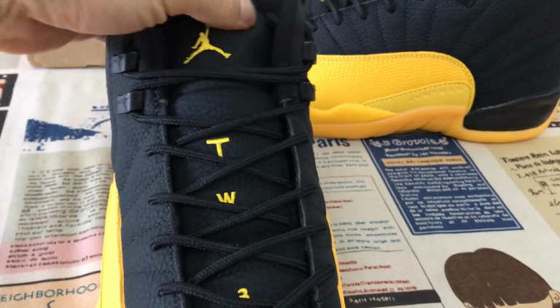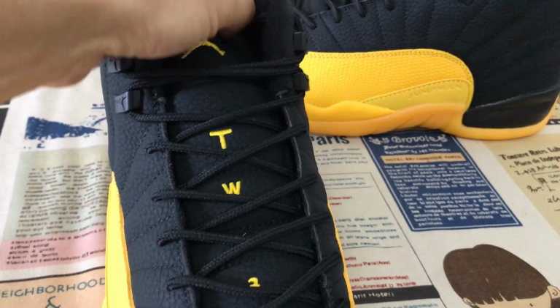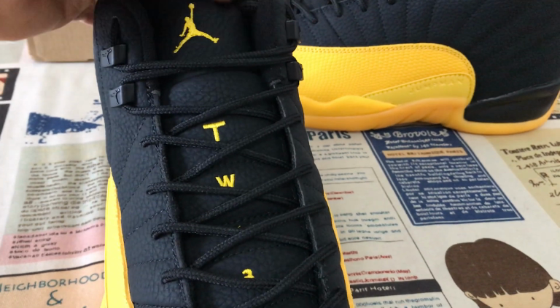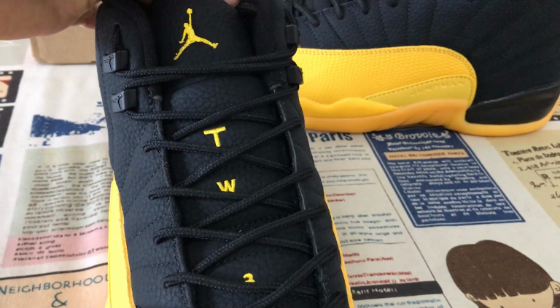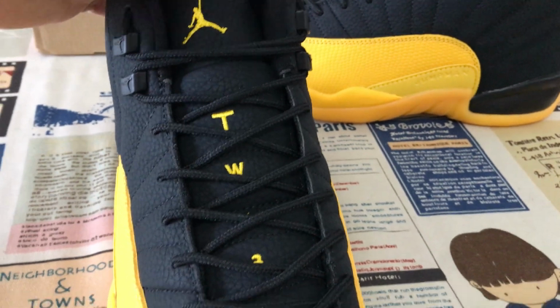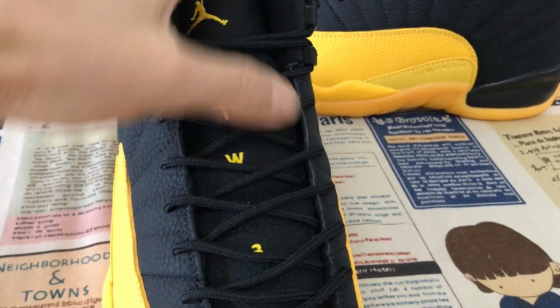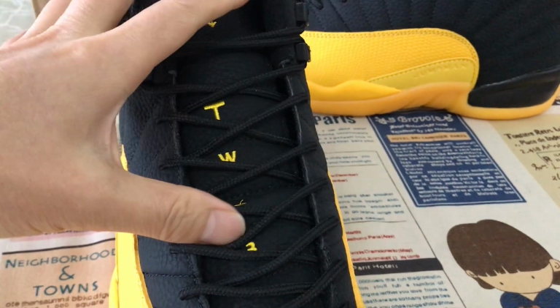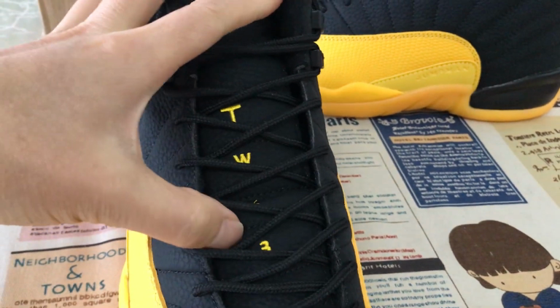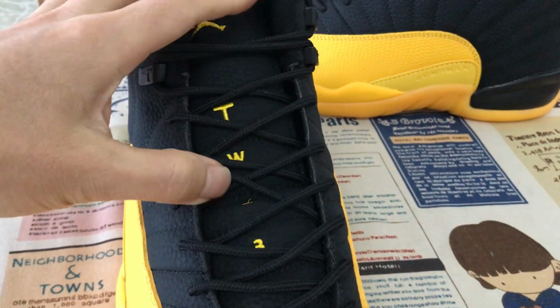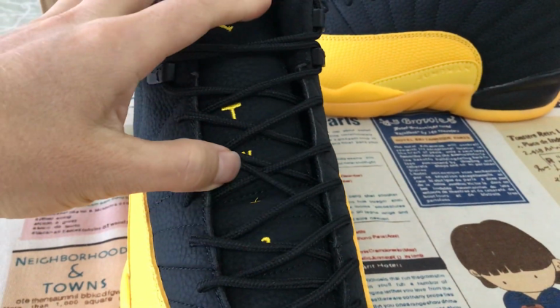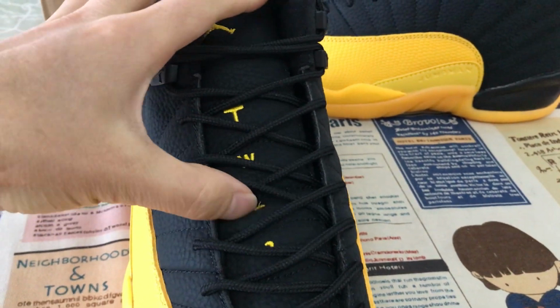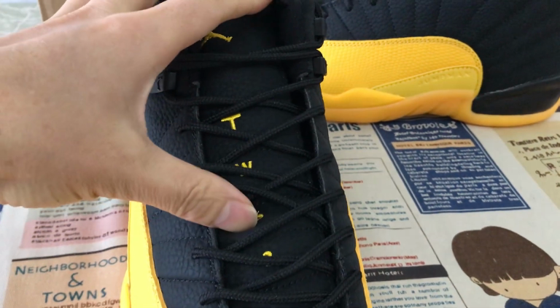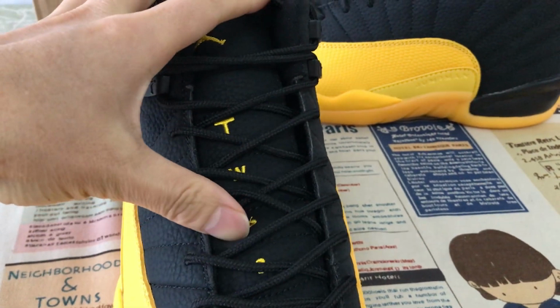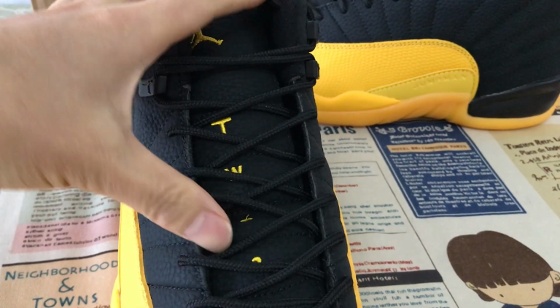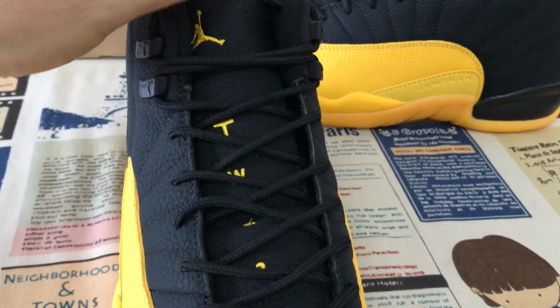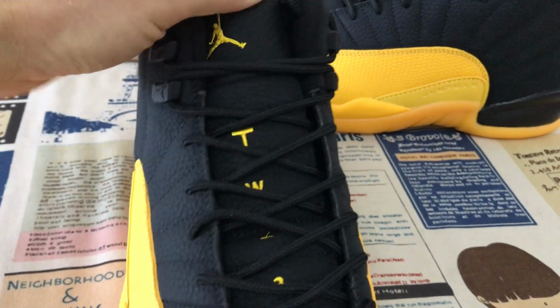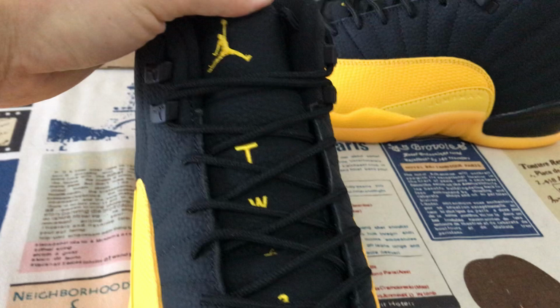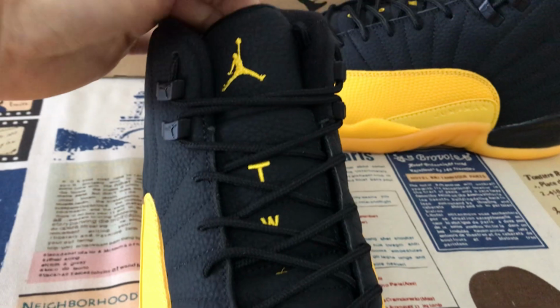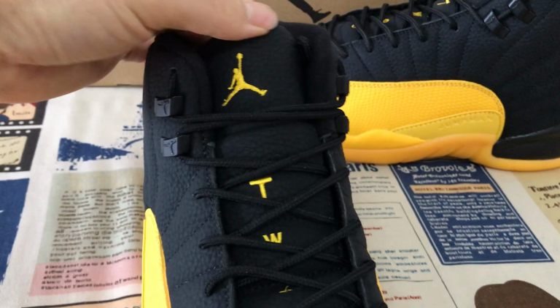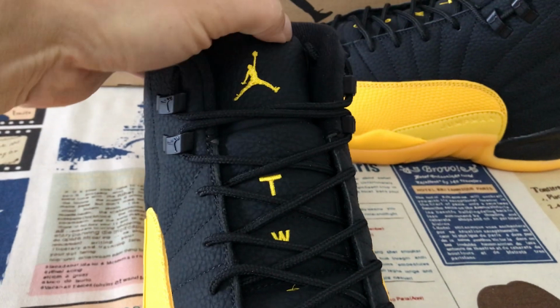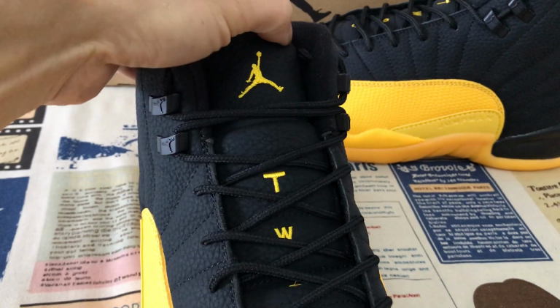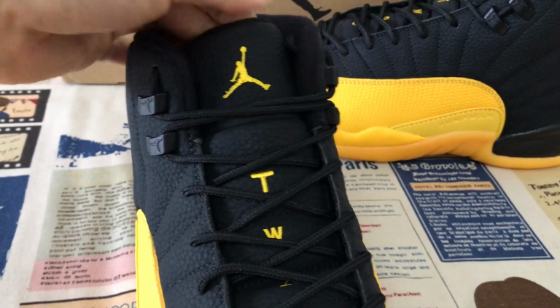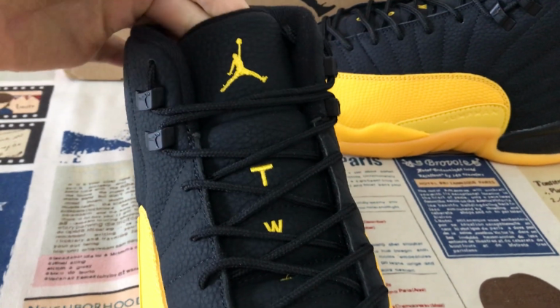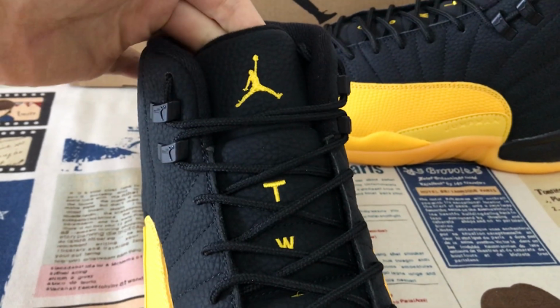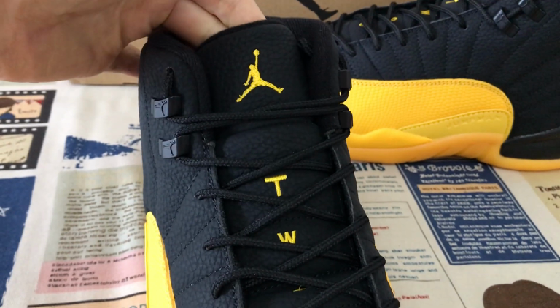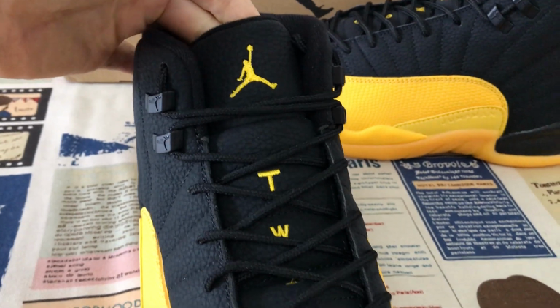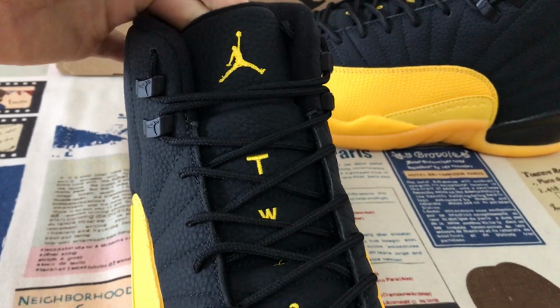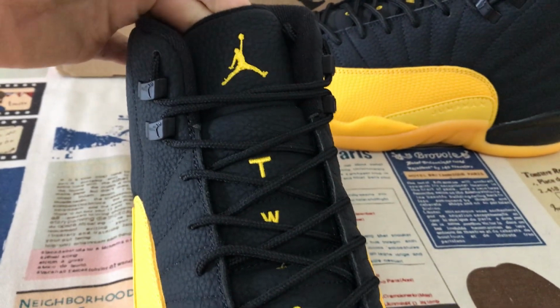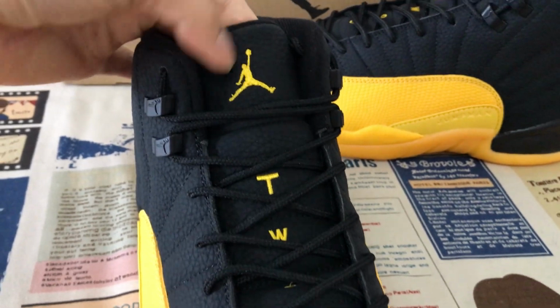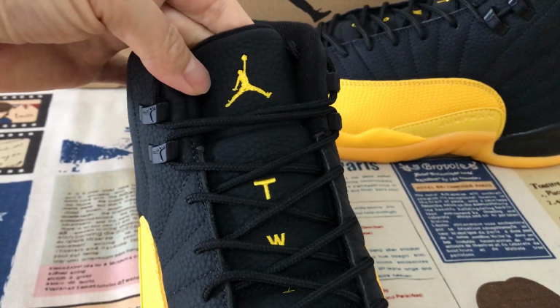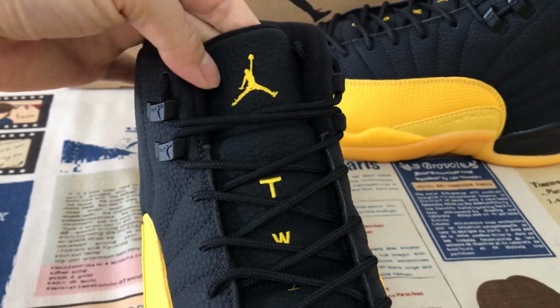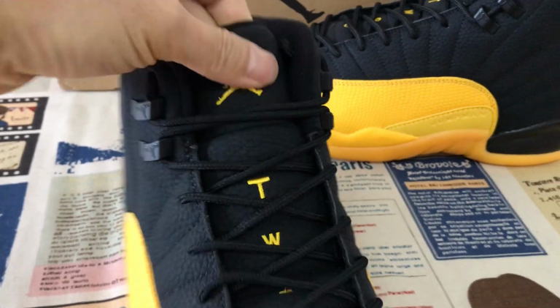And the black tongue with traction, and Jumpman logo and body stitching on the tongue.